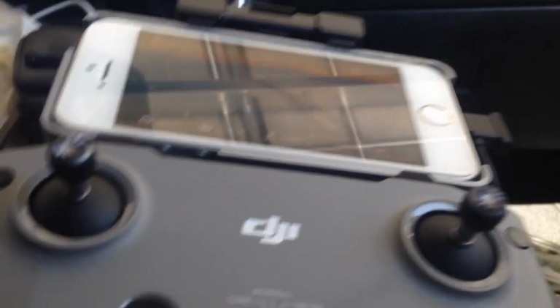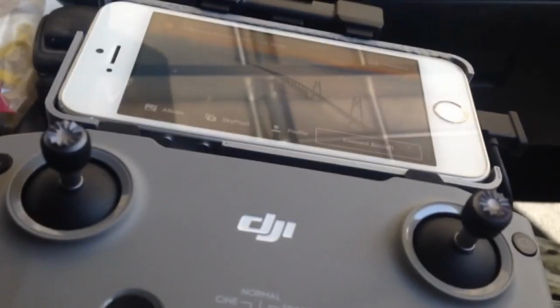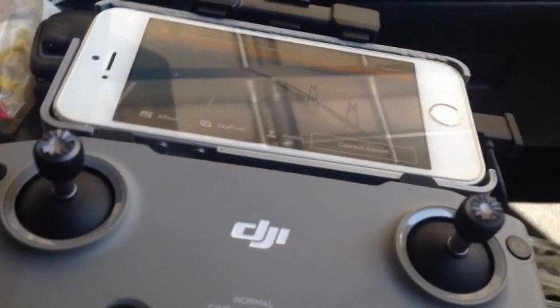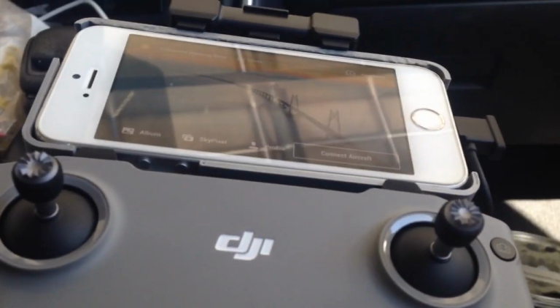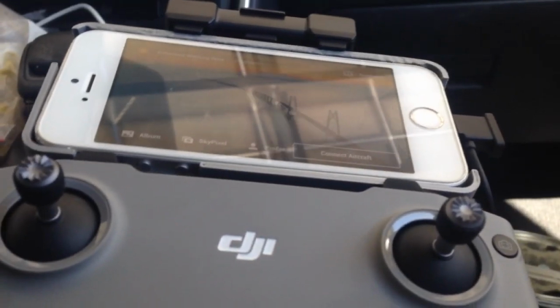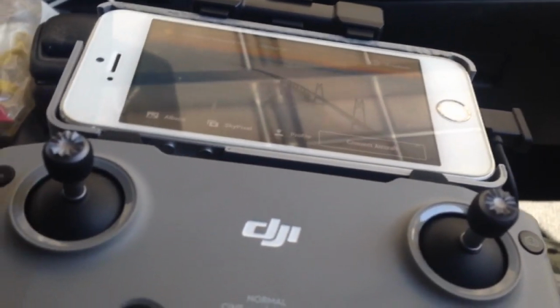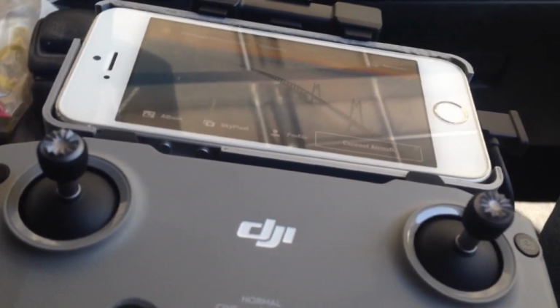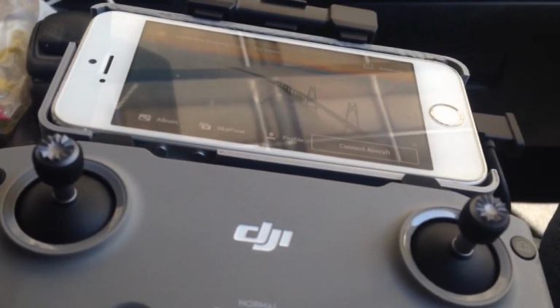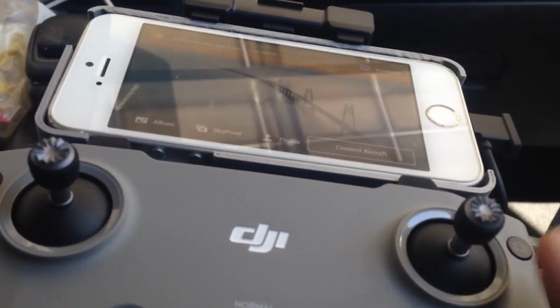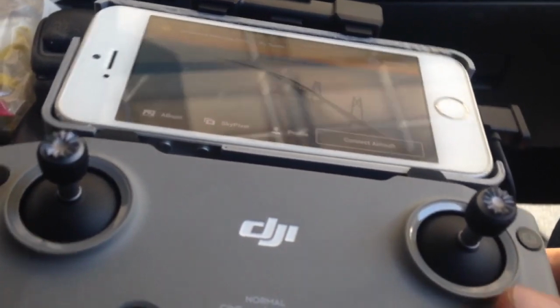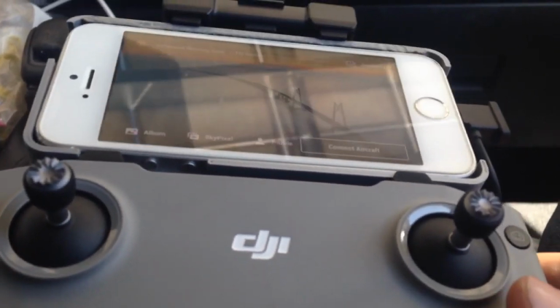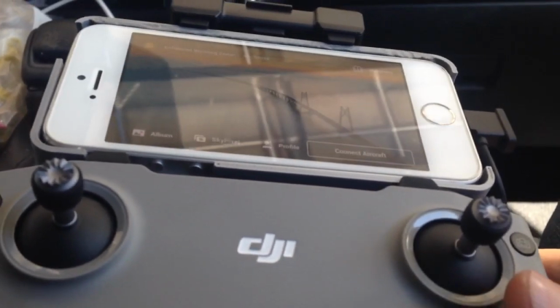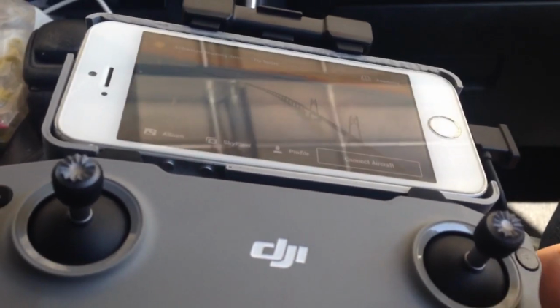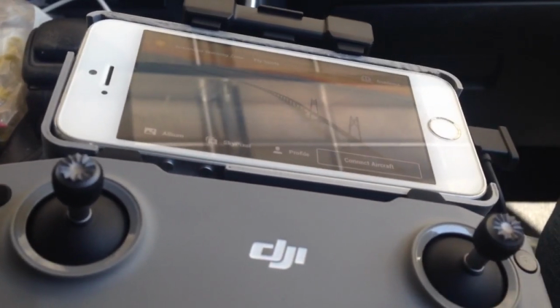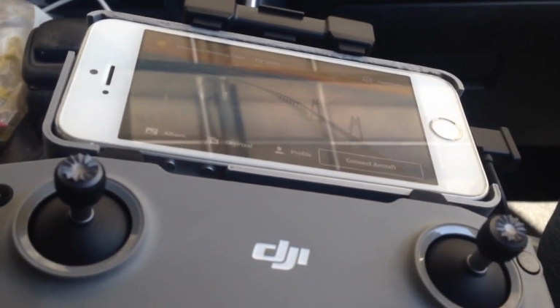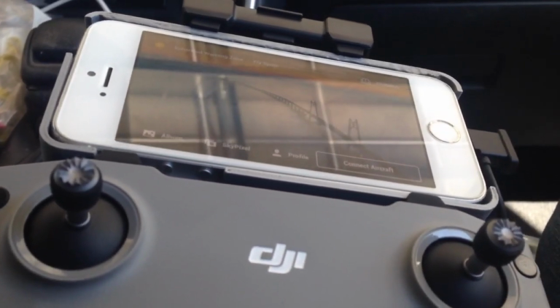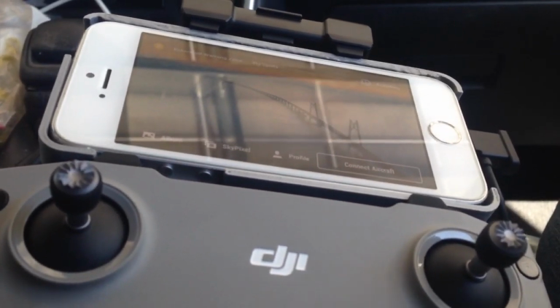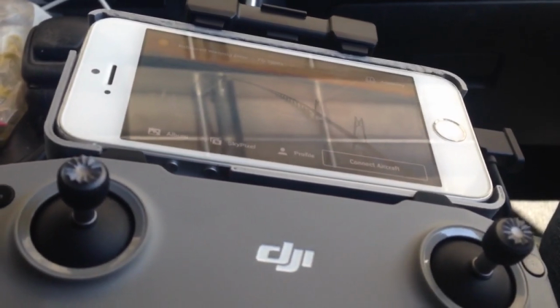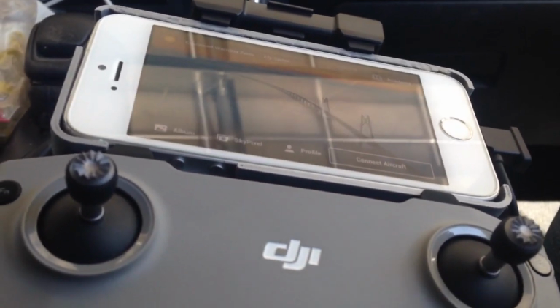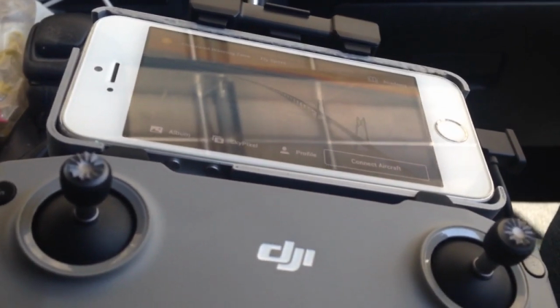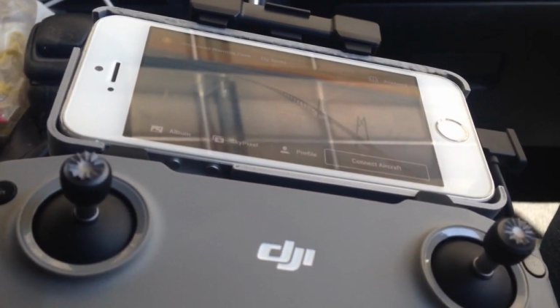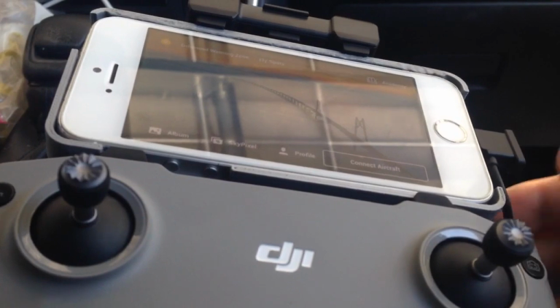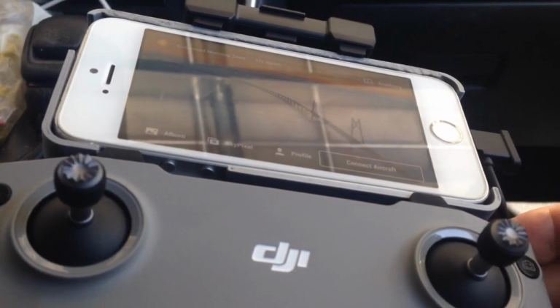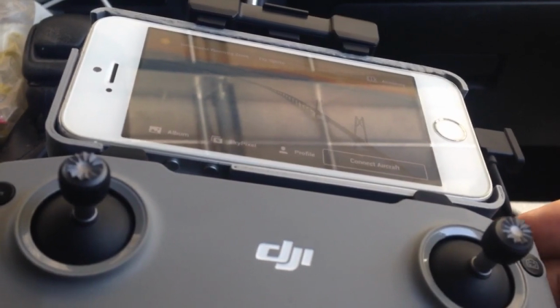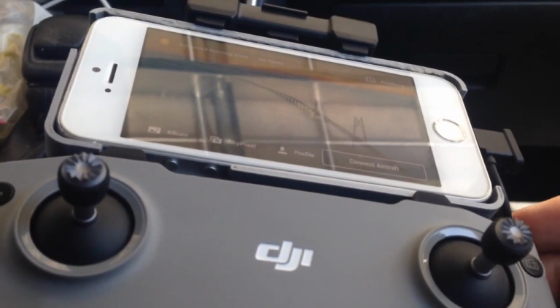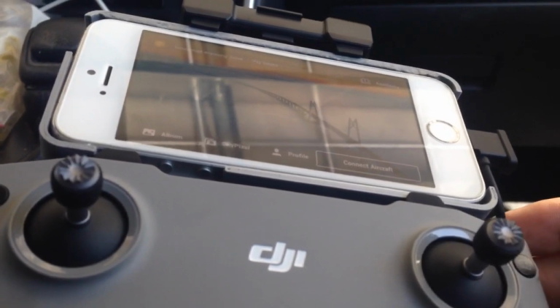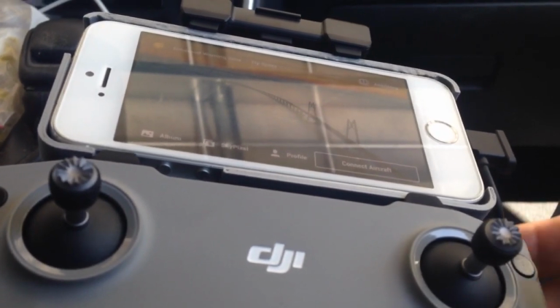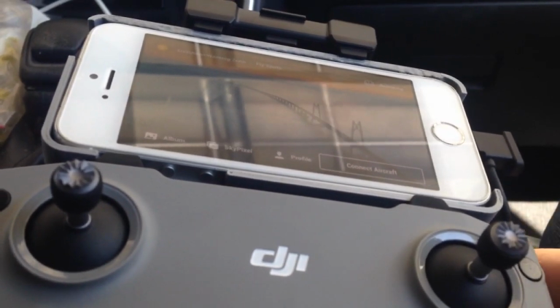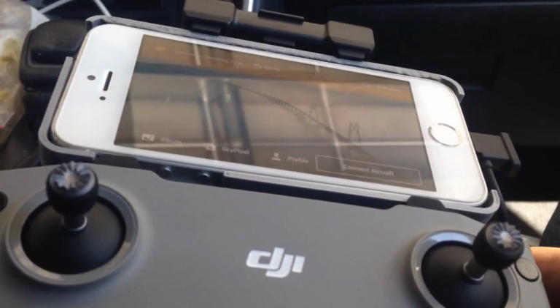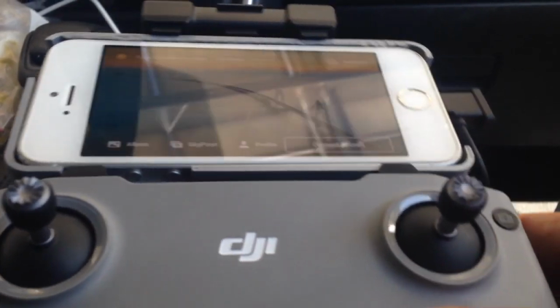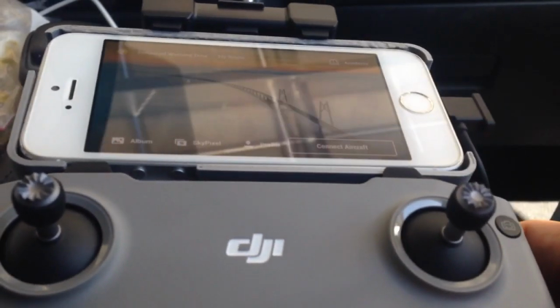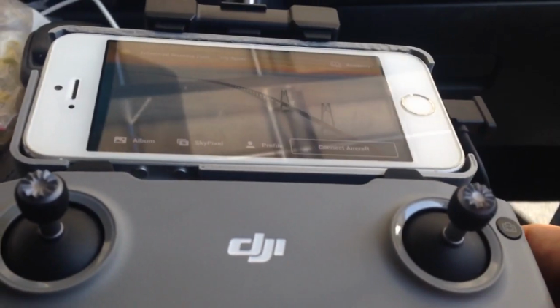There we go, I should be back in business unless I do something else. So, connect to the aircraft — I guess we'll probably have to turn on the remote.